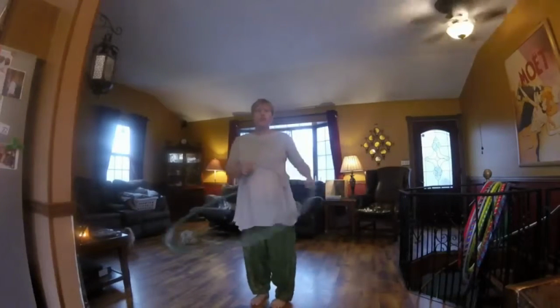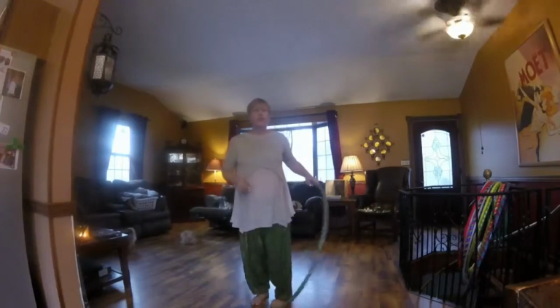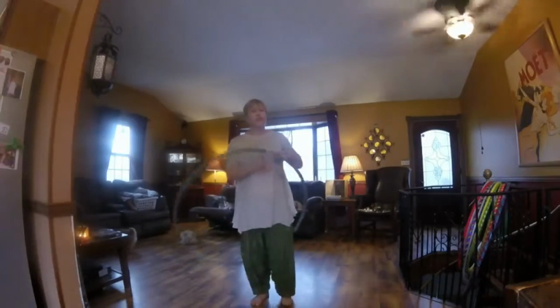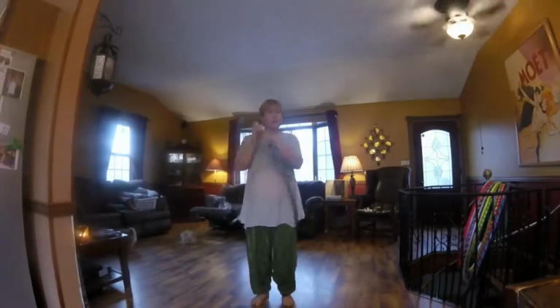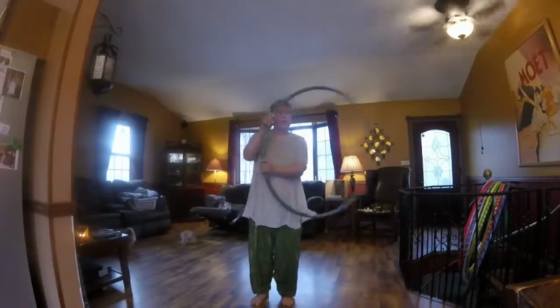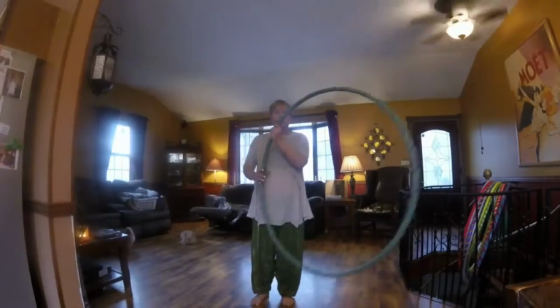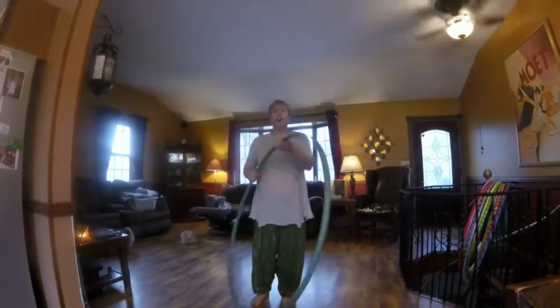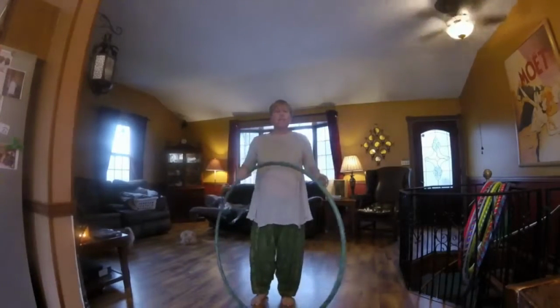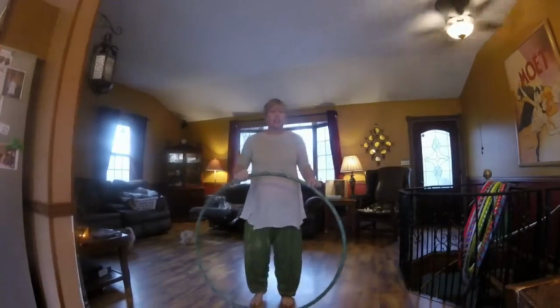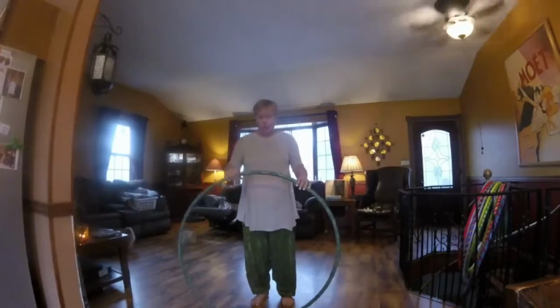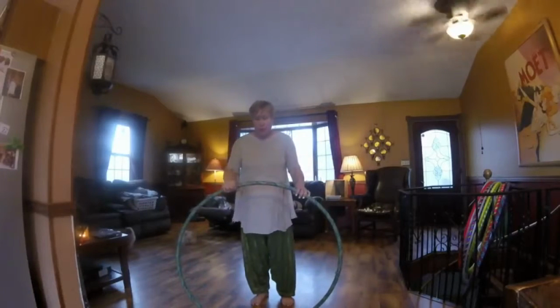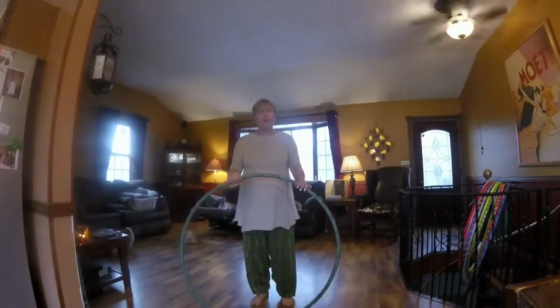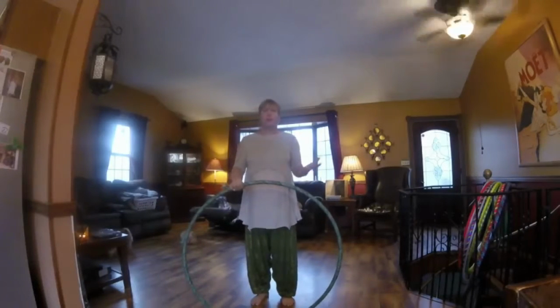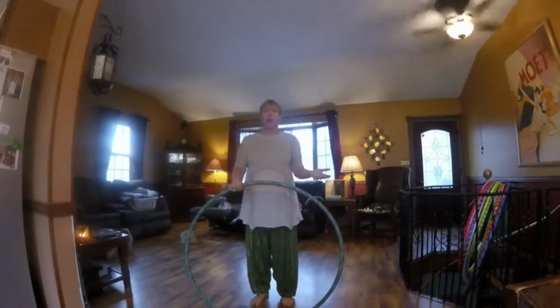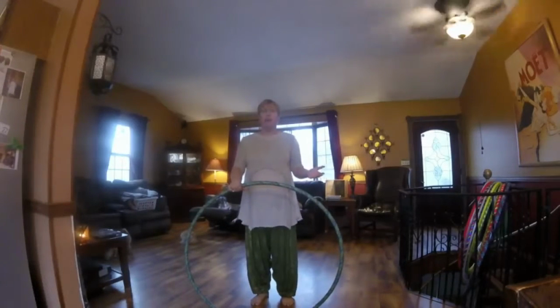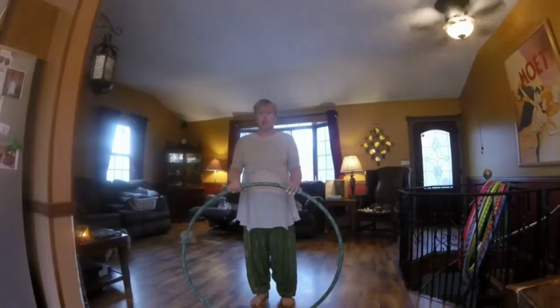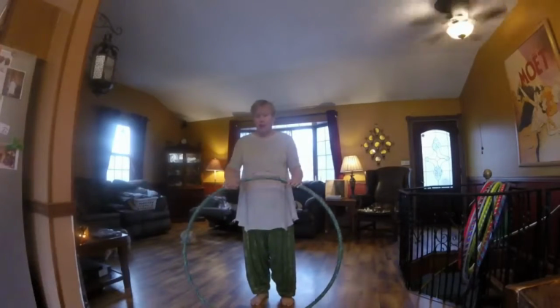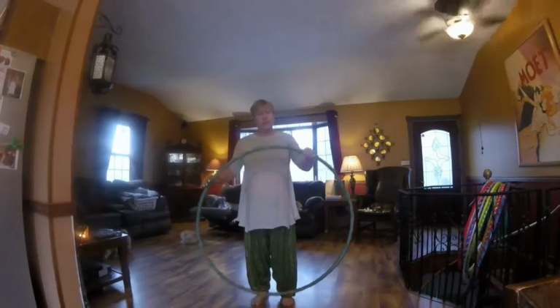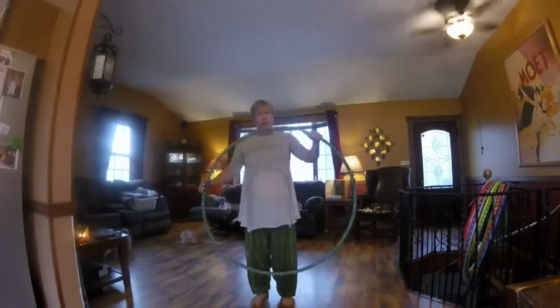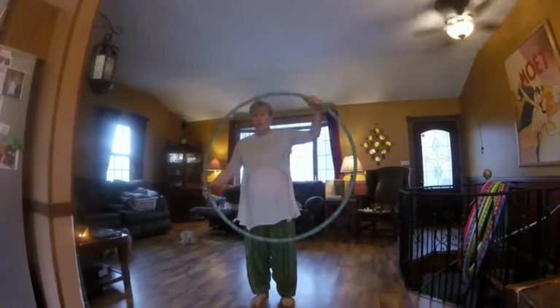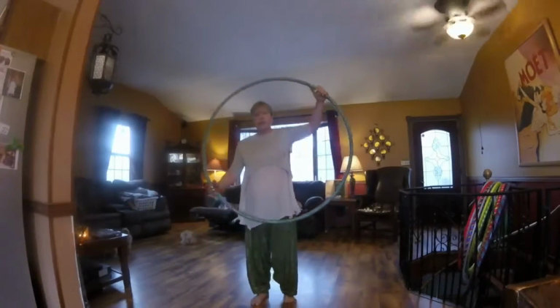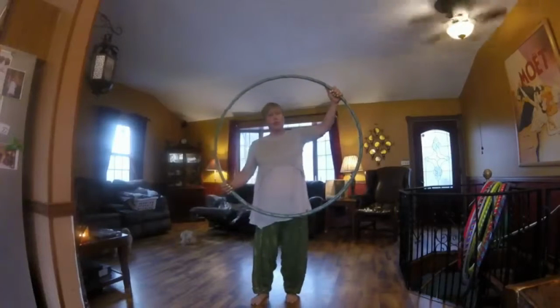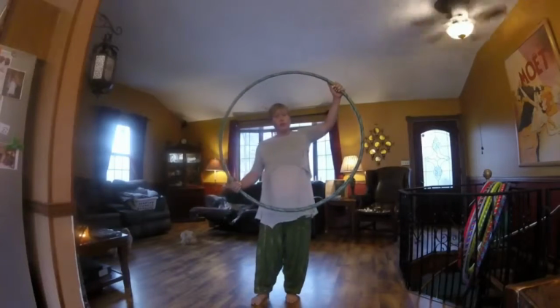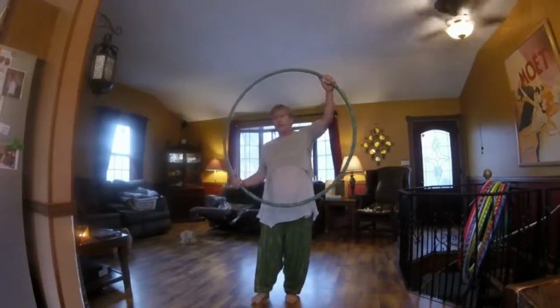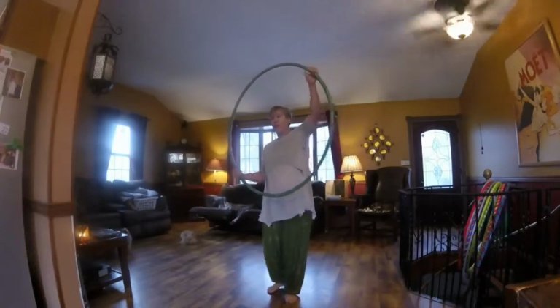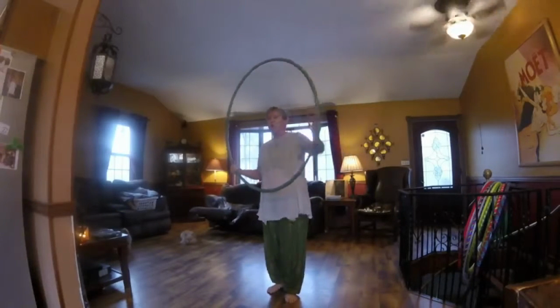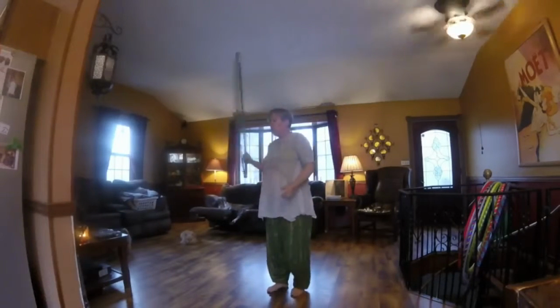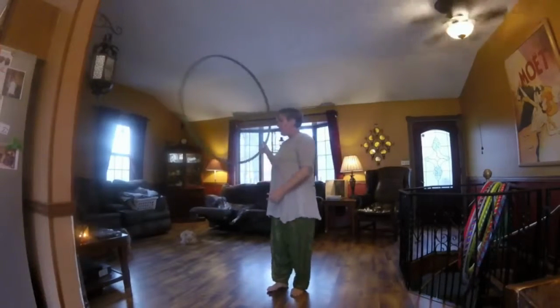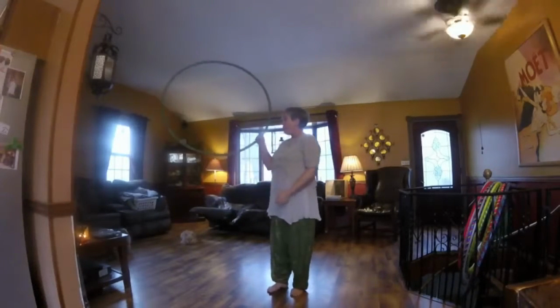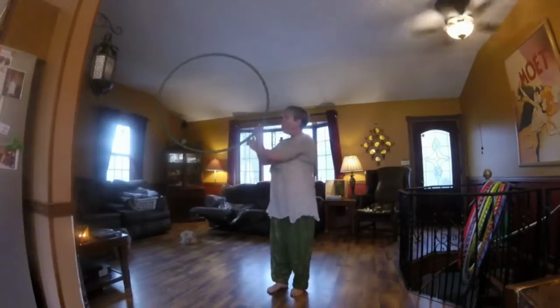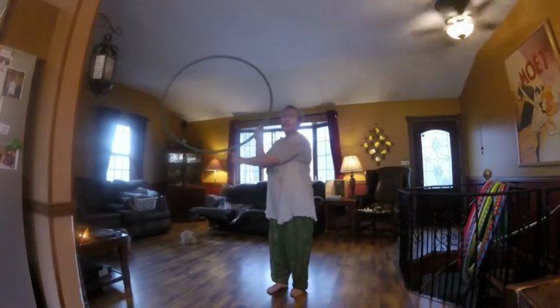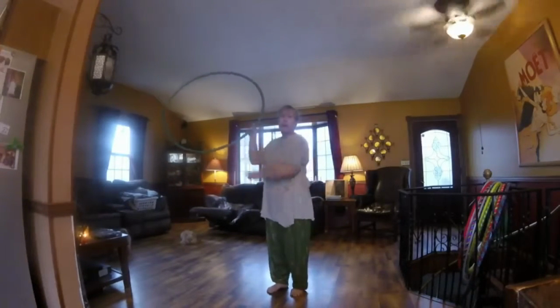There's also a reverse escalator. I'm teaching everything with my big hoop because that's what most people have when they start out, and it's what my friend has. If you want to learn a reverse escalator with the big hoop, you have to grab it more towards the bottom.